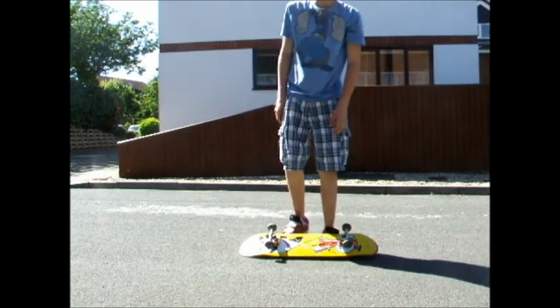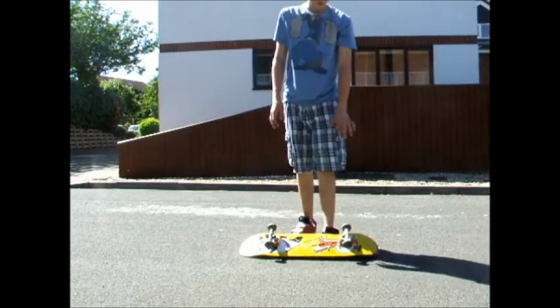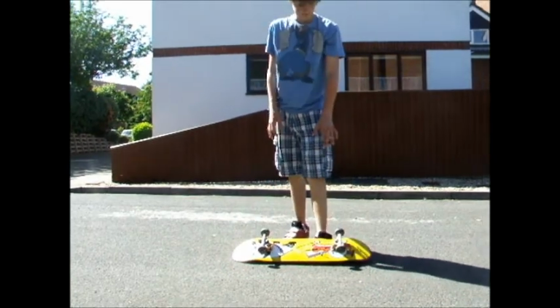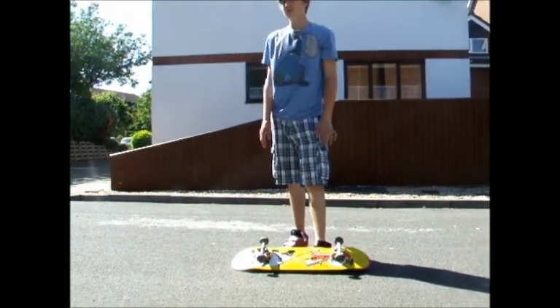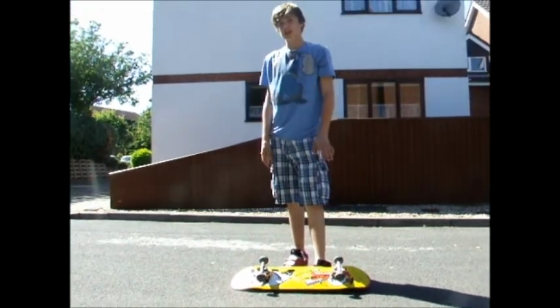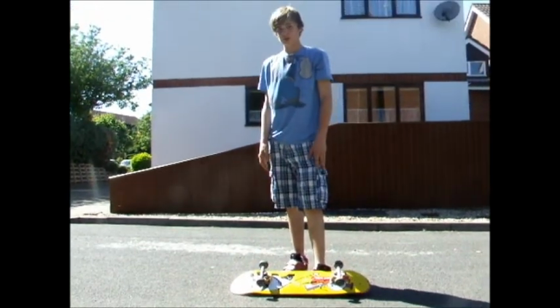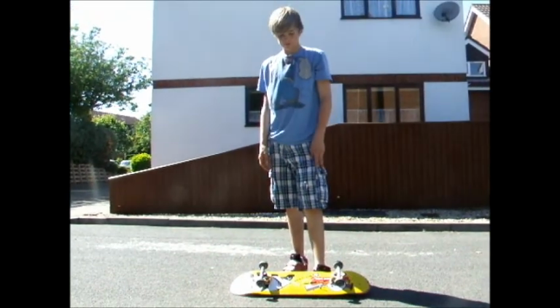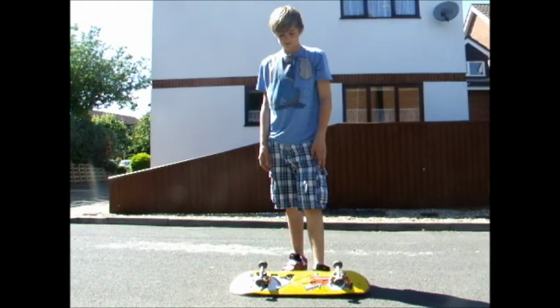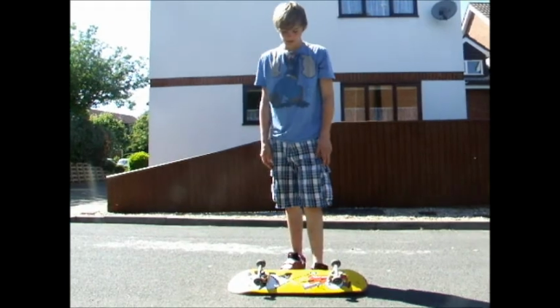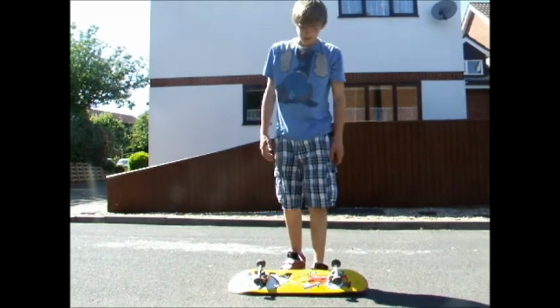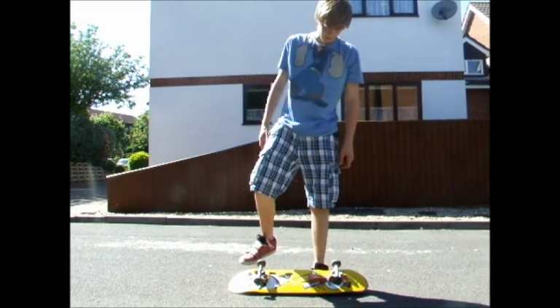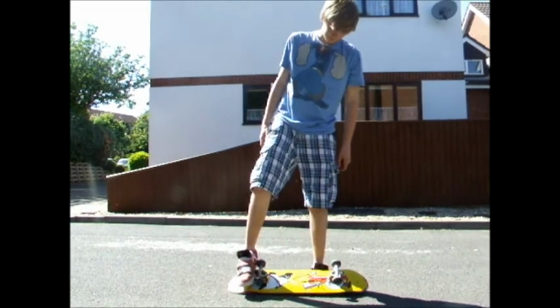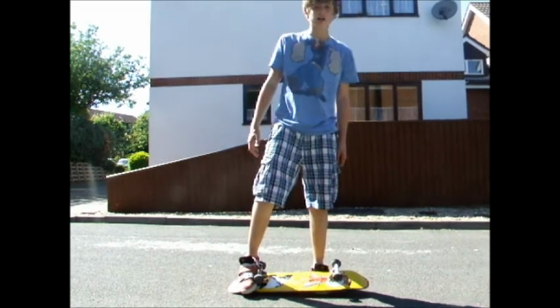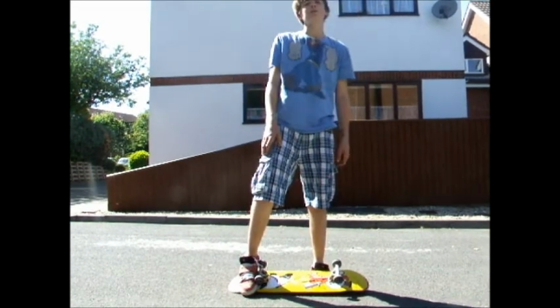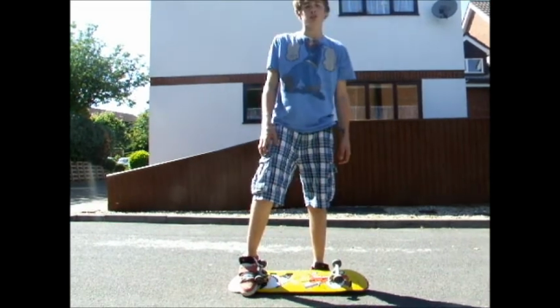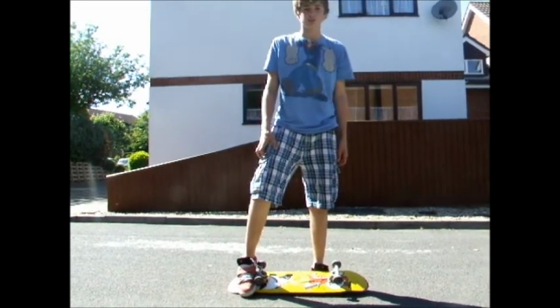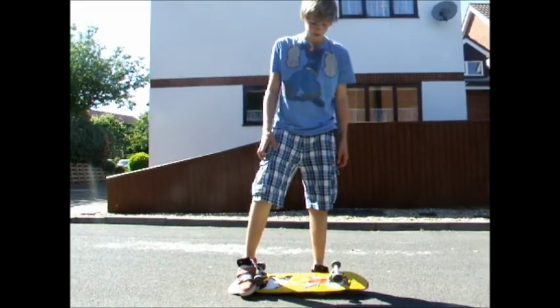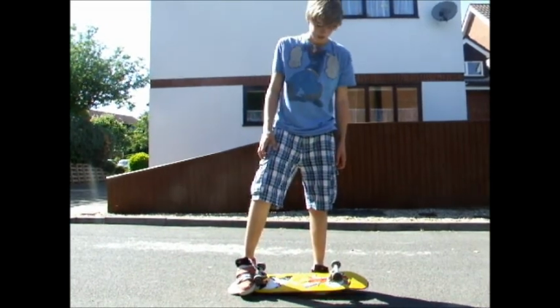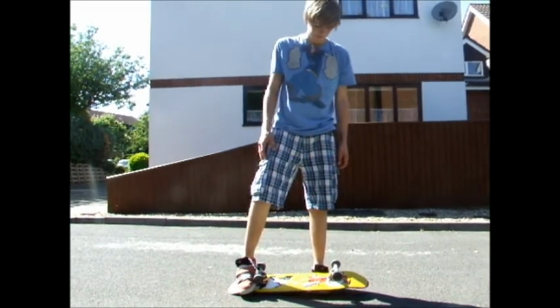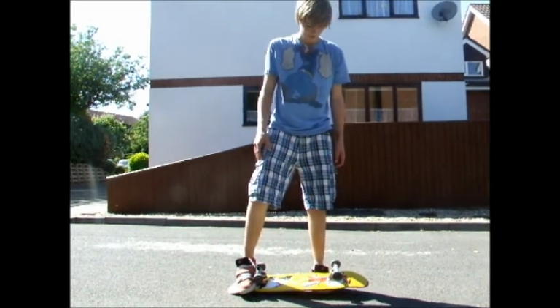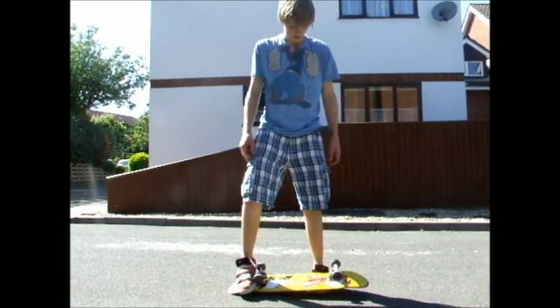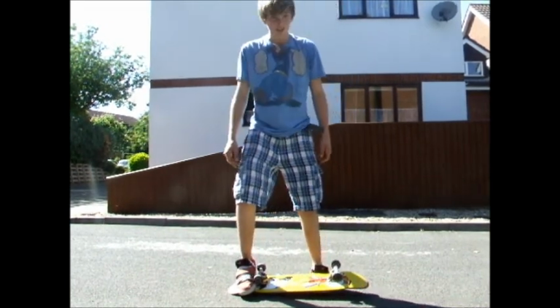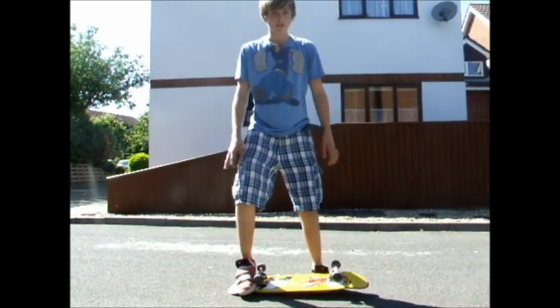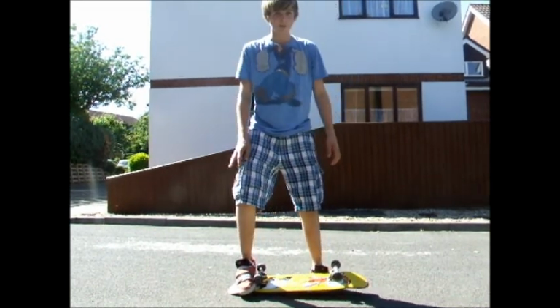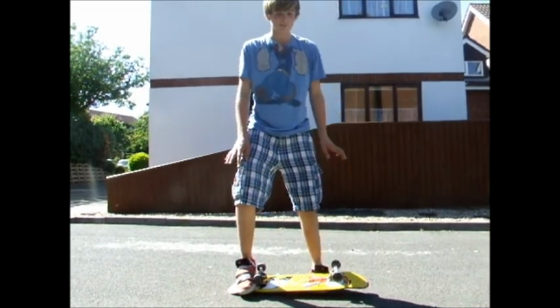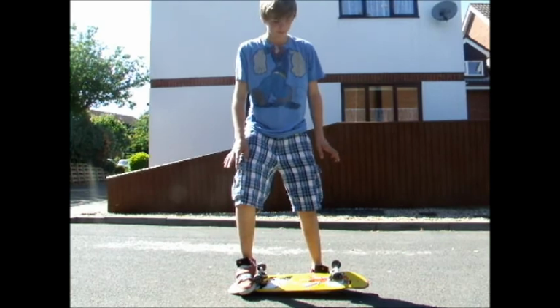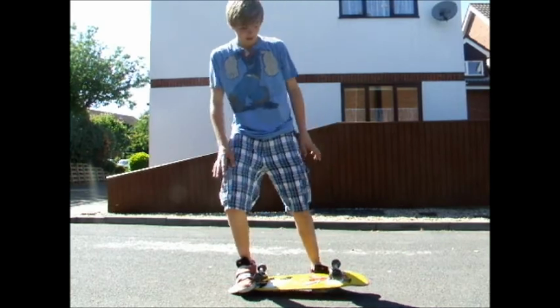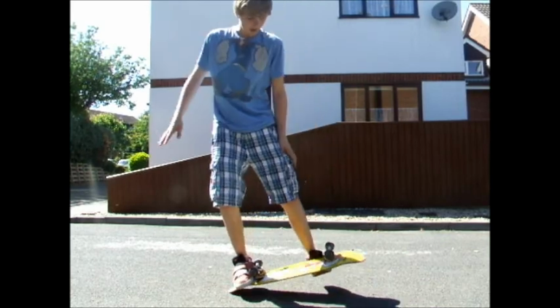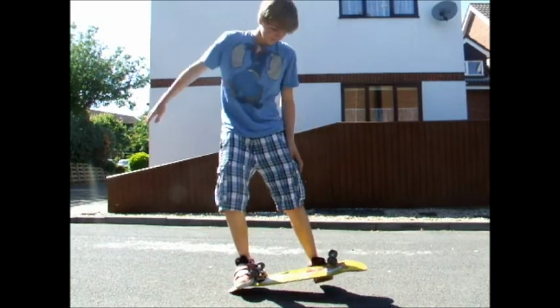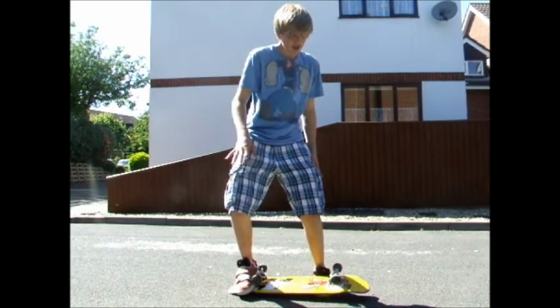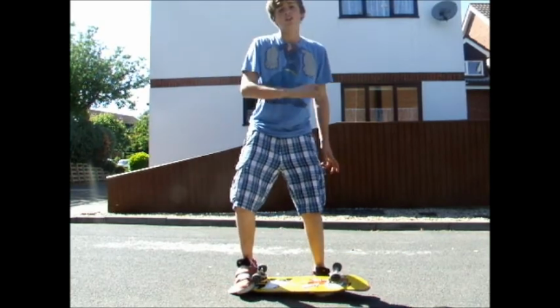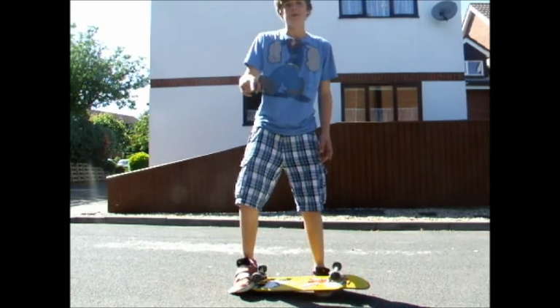Front foot under your skateboard, back foot behind the back trucks on the tail. You want to lift it up like that and then spin.